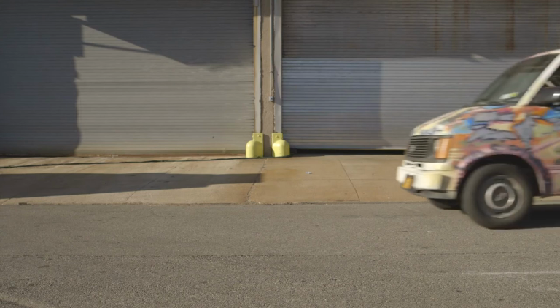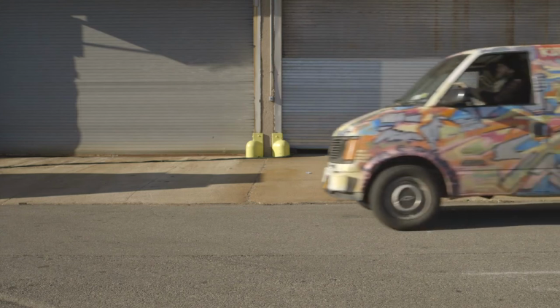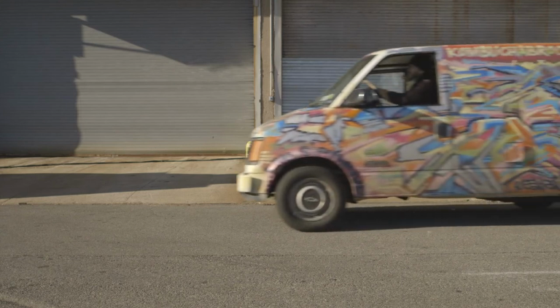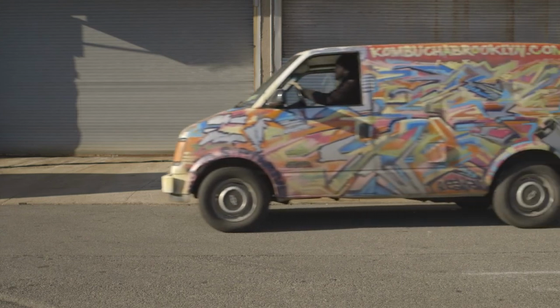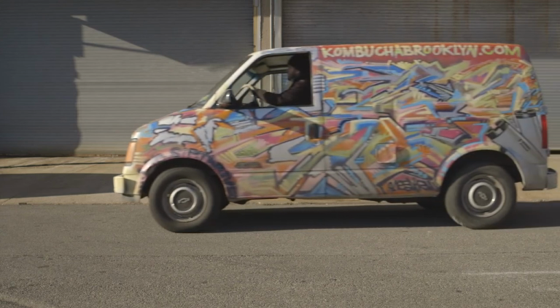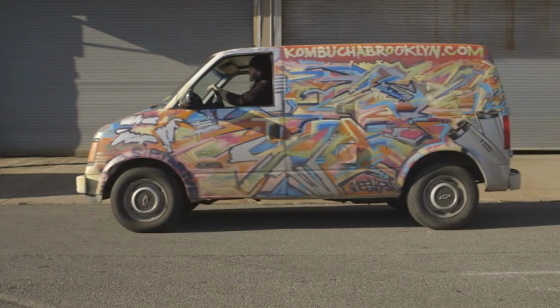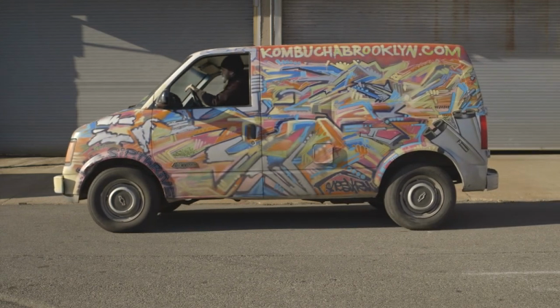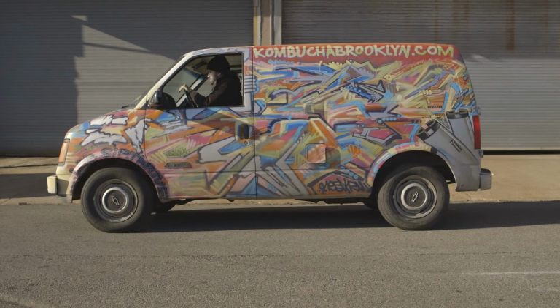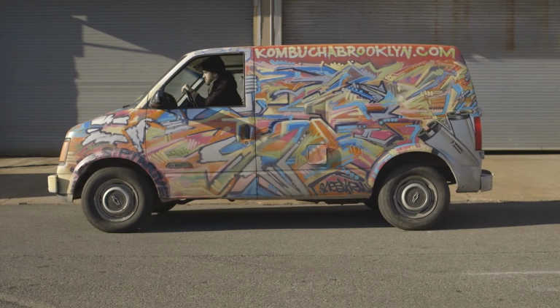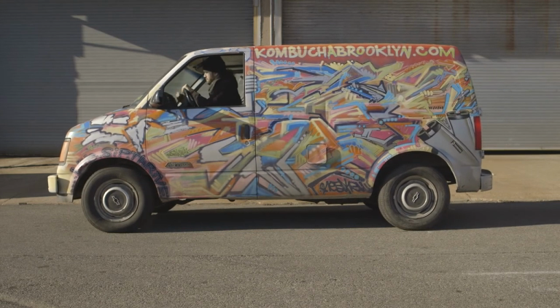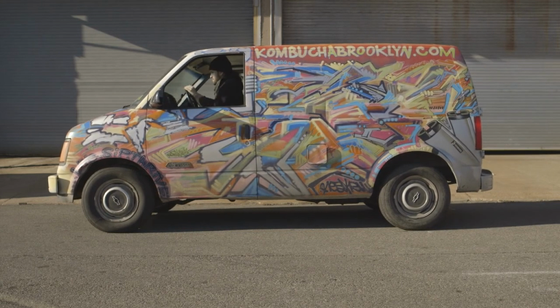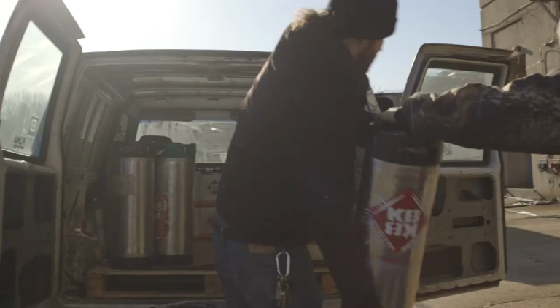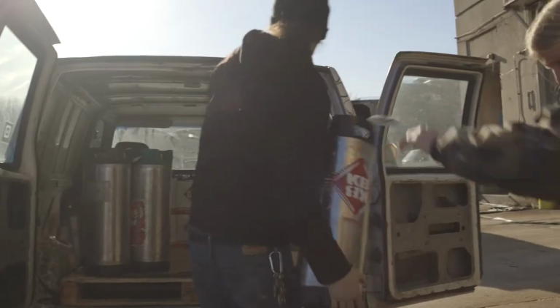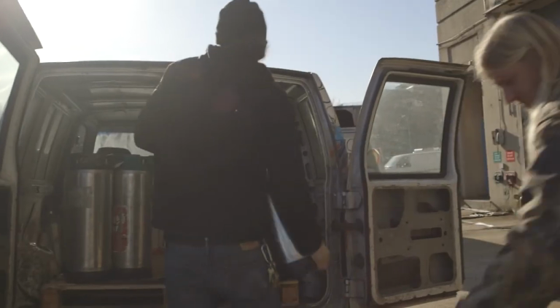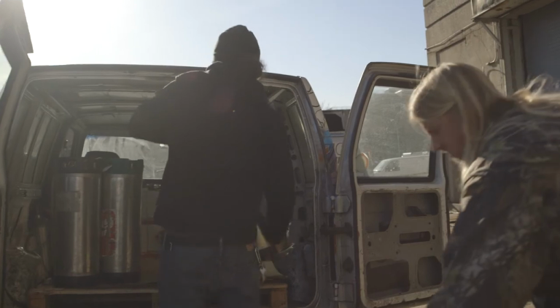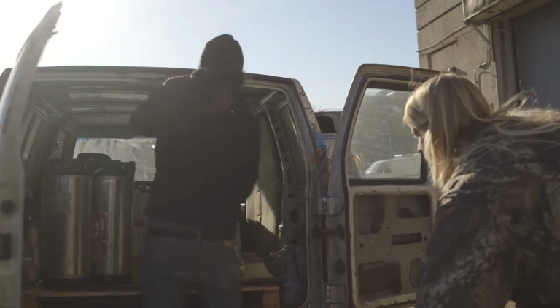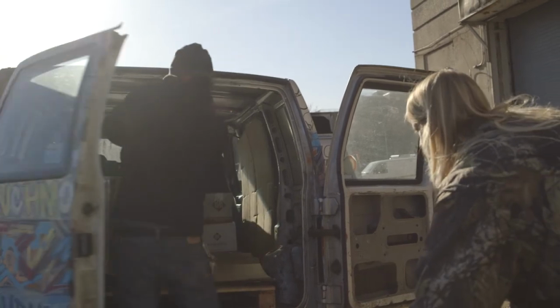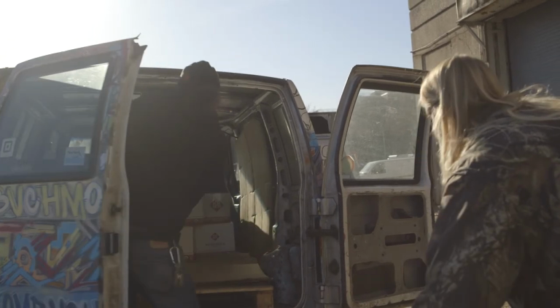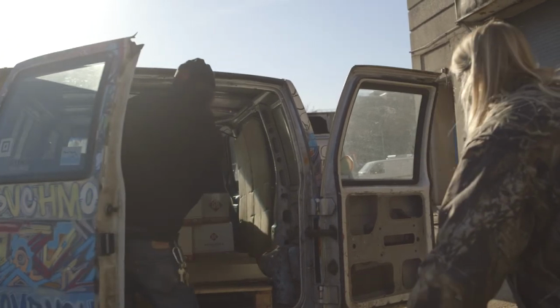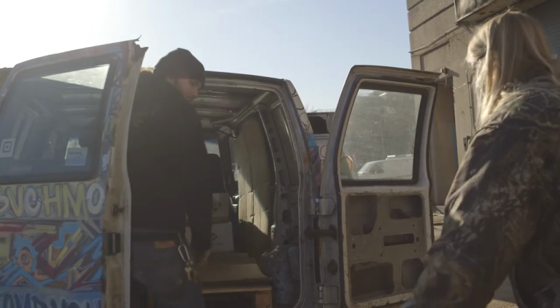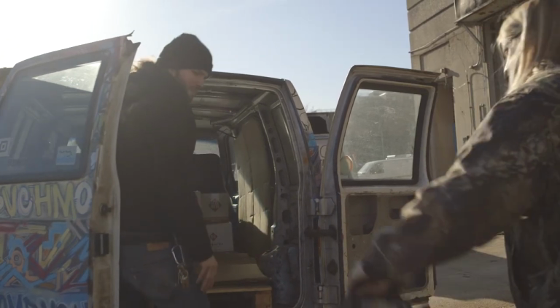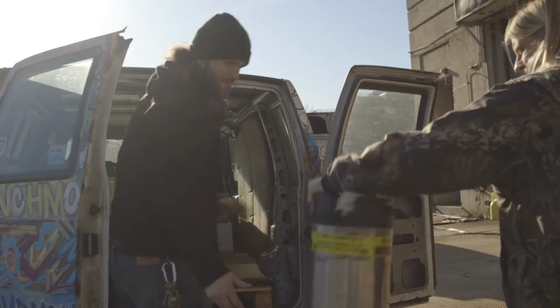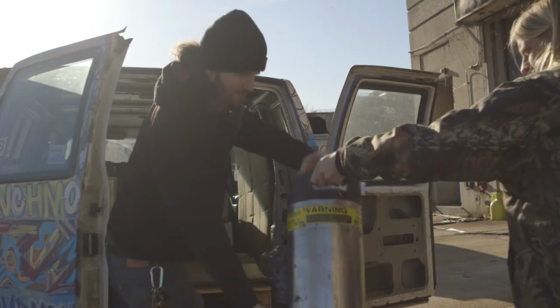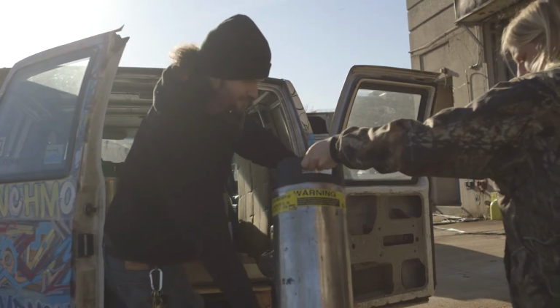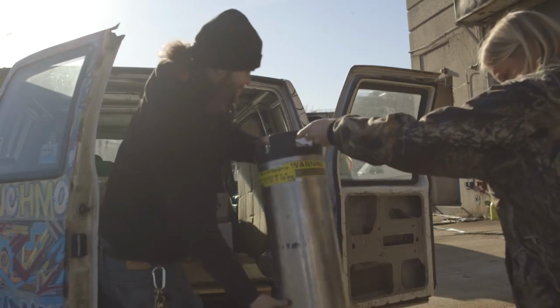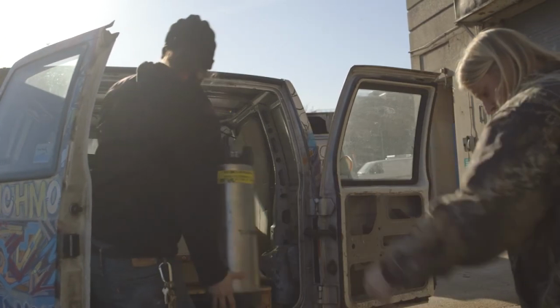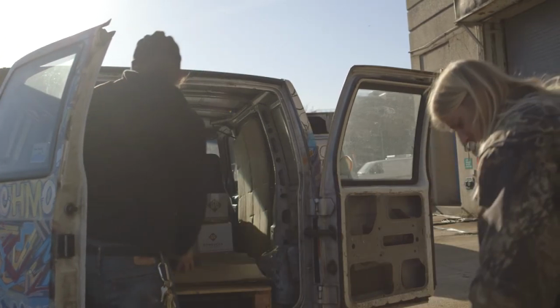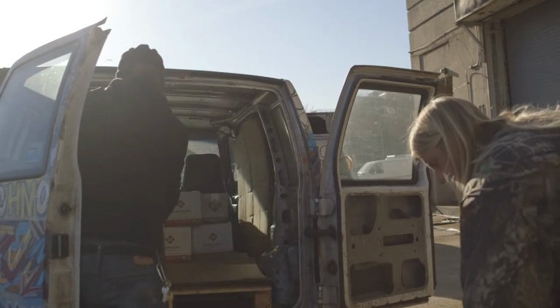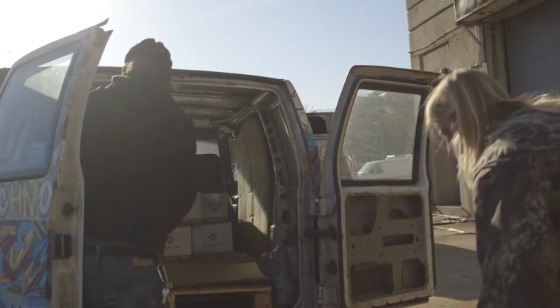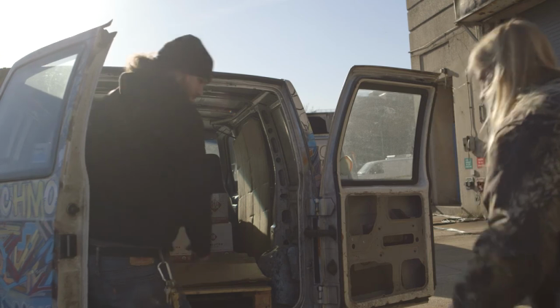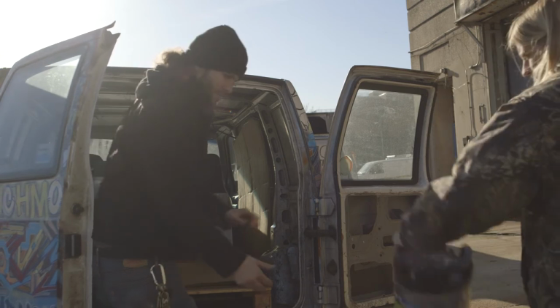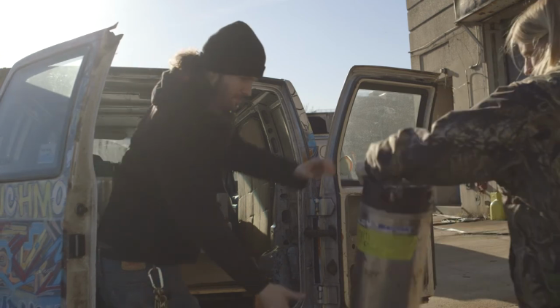Boochina, the KBBK Boochmobile — taking kombucha to people all over New York City. Next time you see her, give her a thumbs up or a high-five. It will keep that 20-year-old engine chugging along.